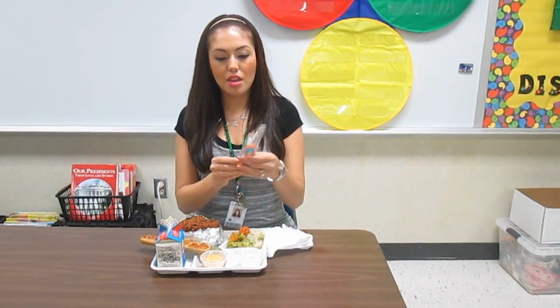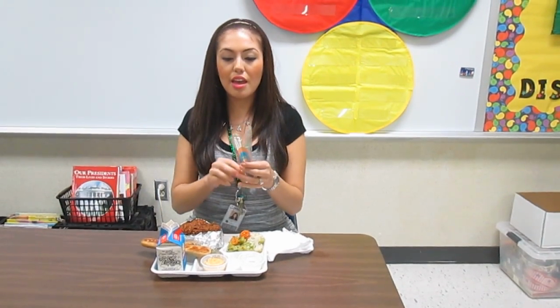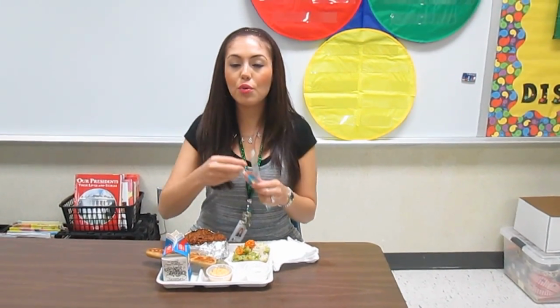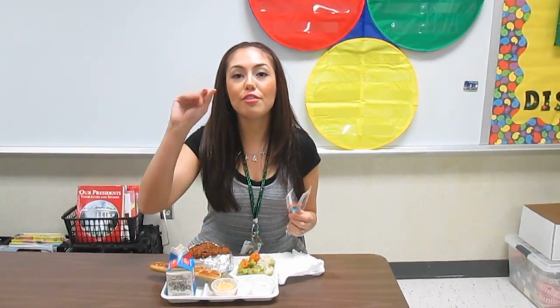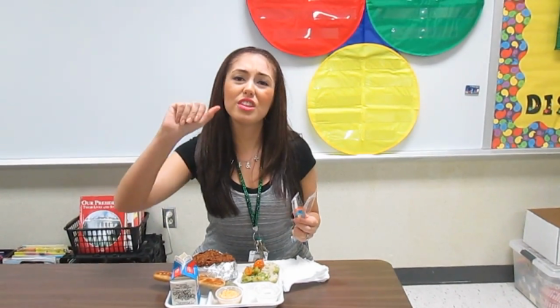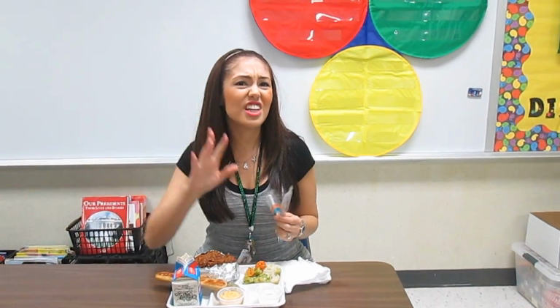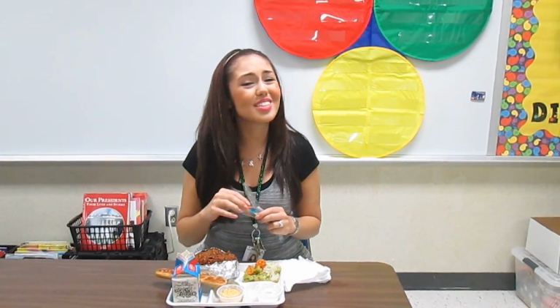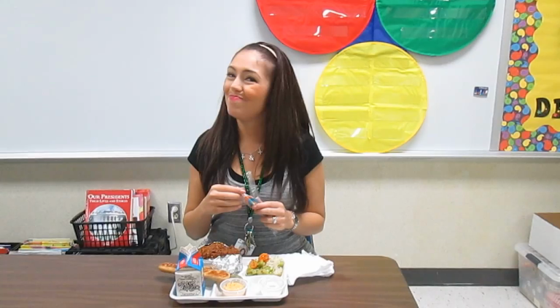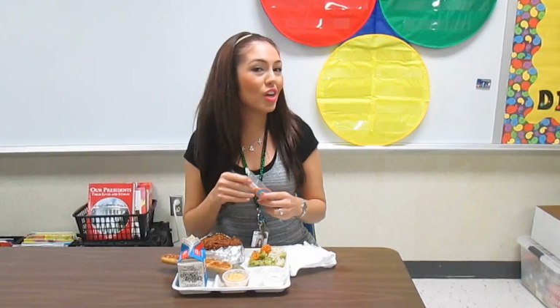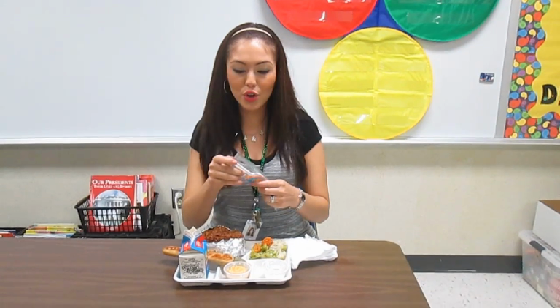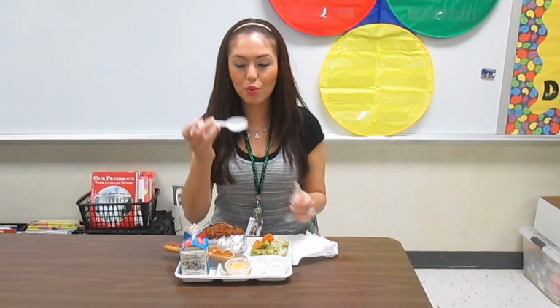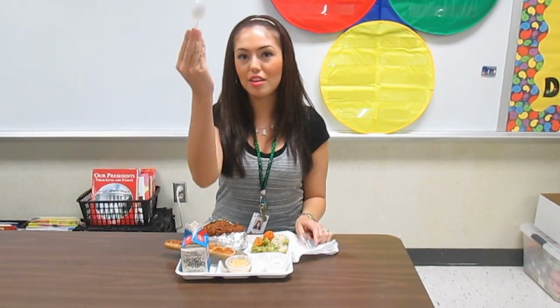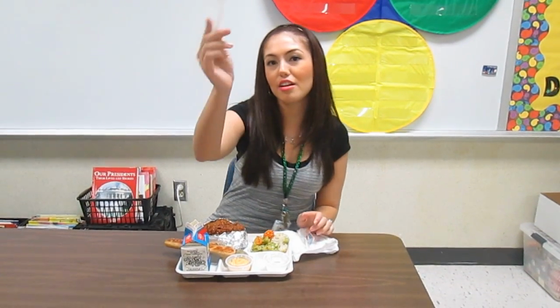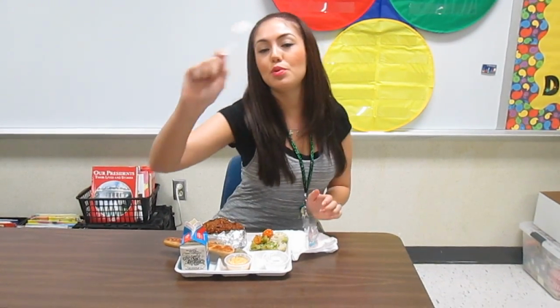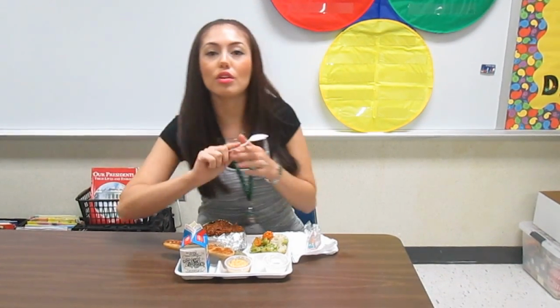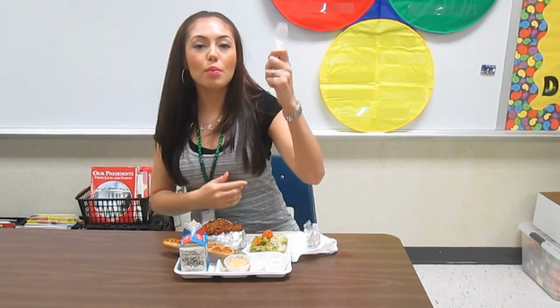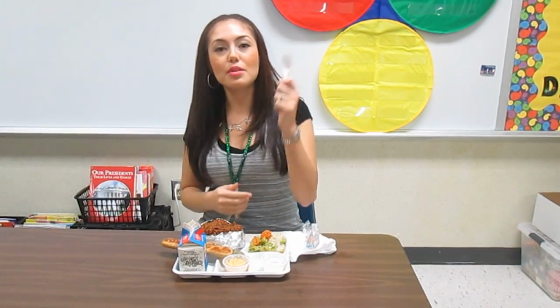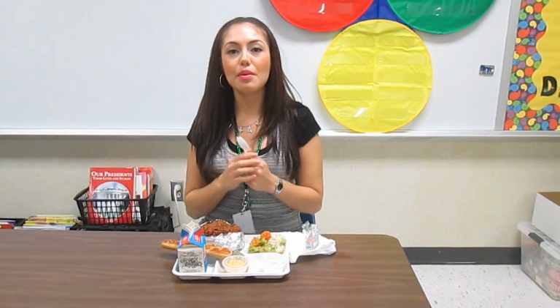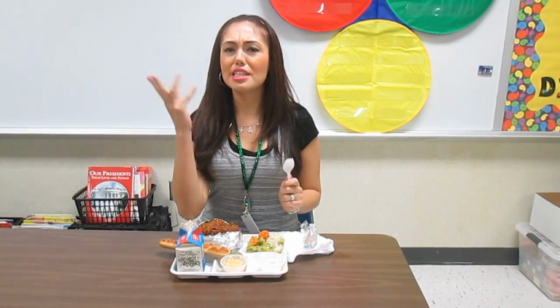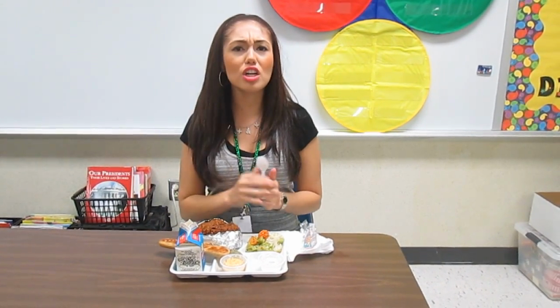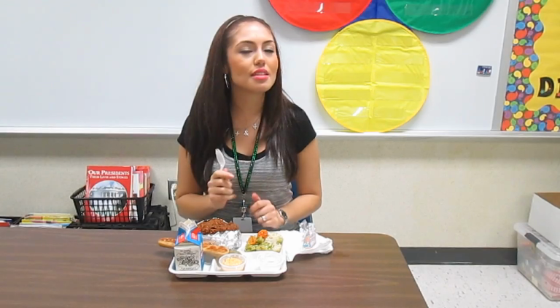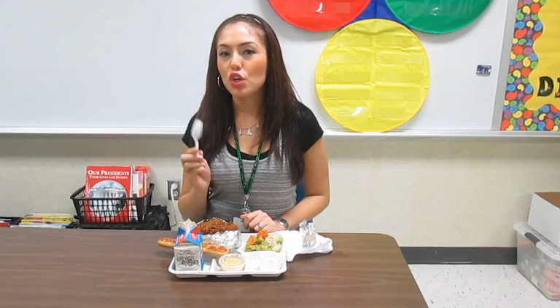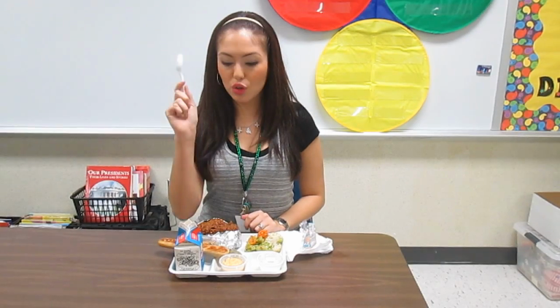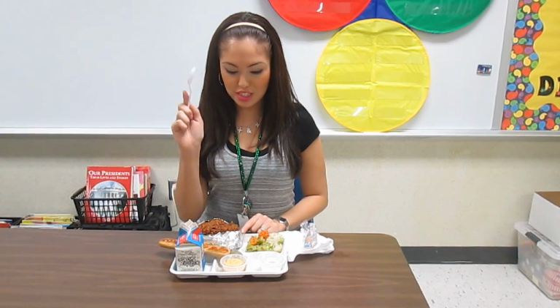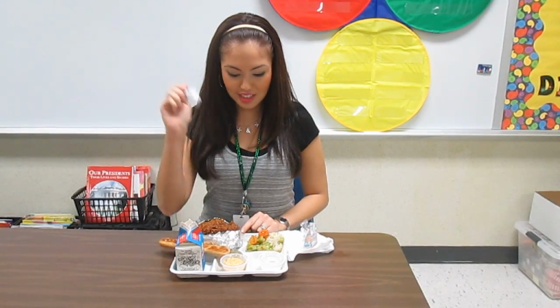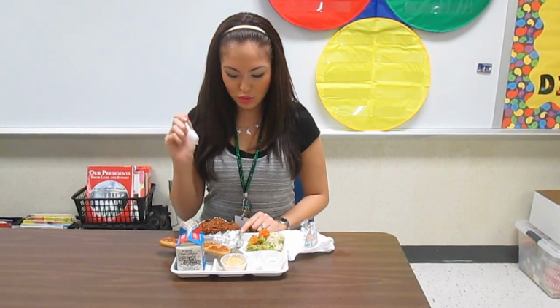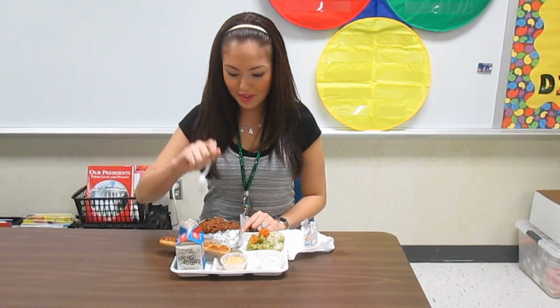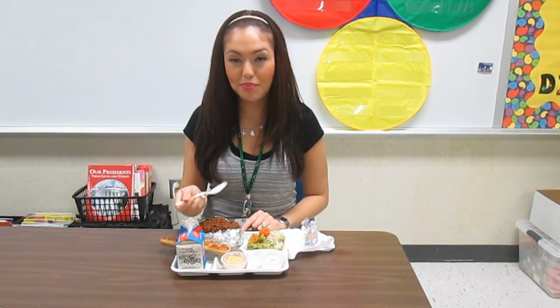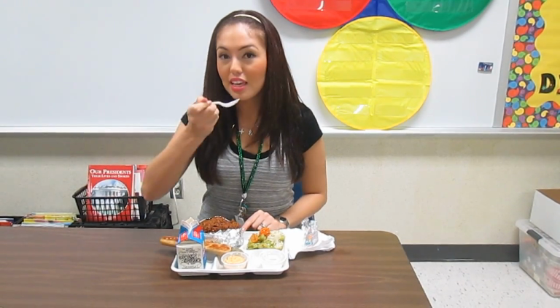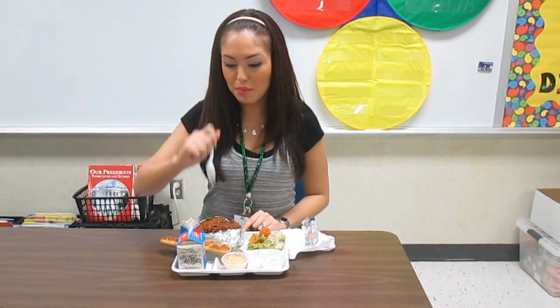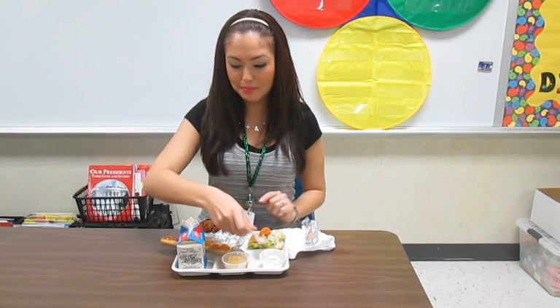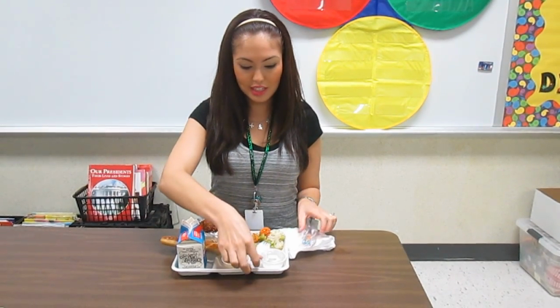Then how do we eat our food? With our fingers? No, with our spoon. ¿Cómo comemos la comida? ¿Con las manos? No, con nuestra cuchara. Y comemos, mmm, qué rico.